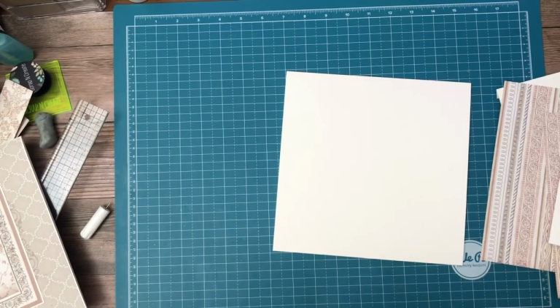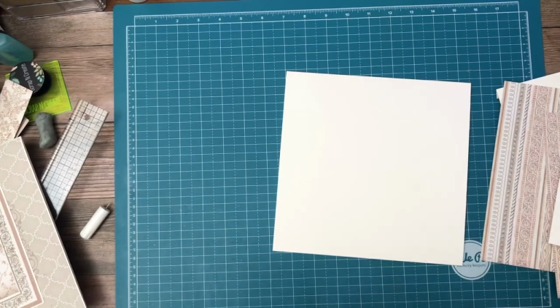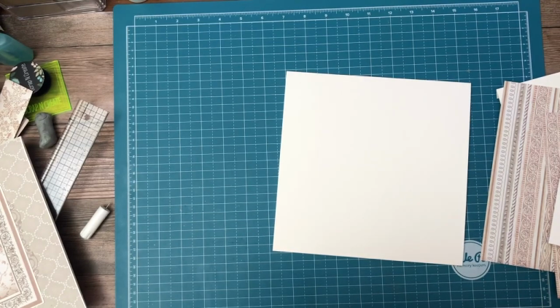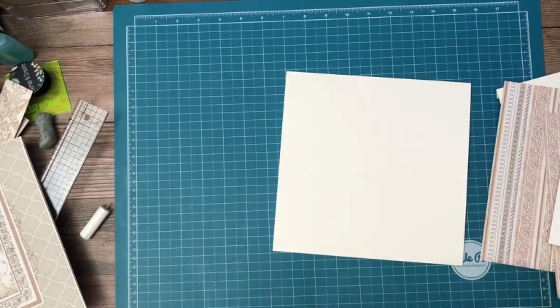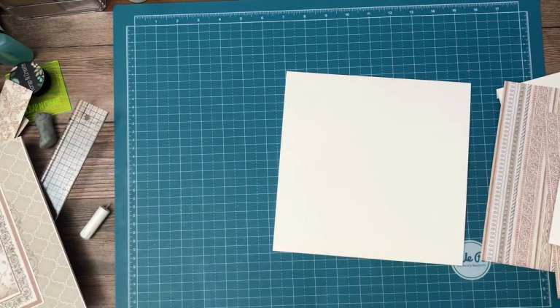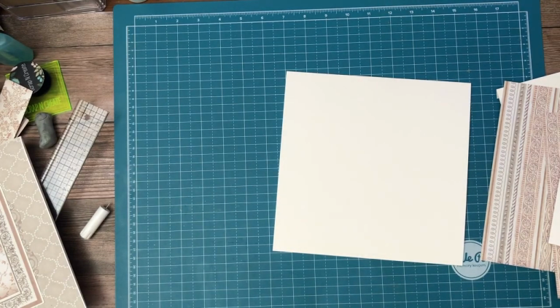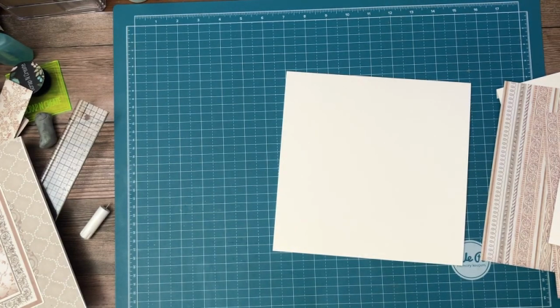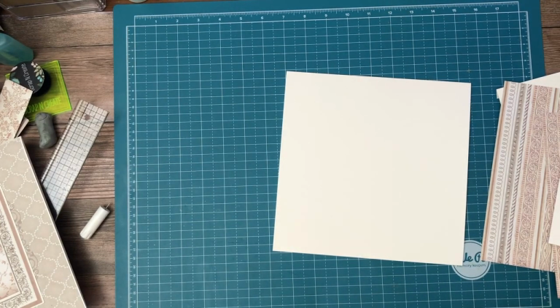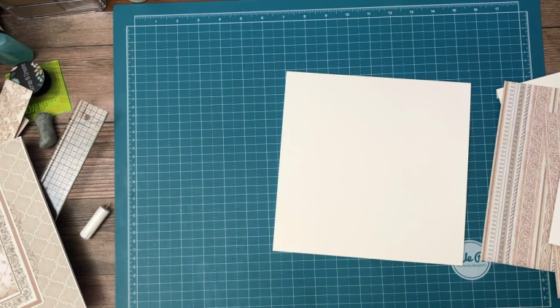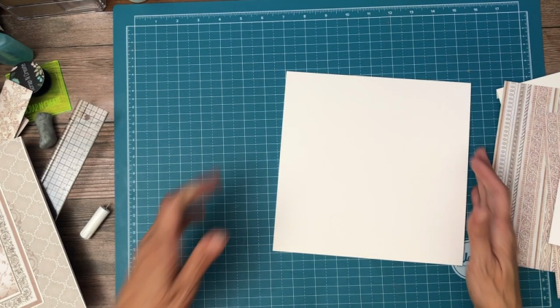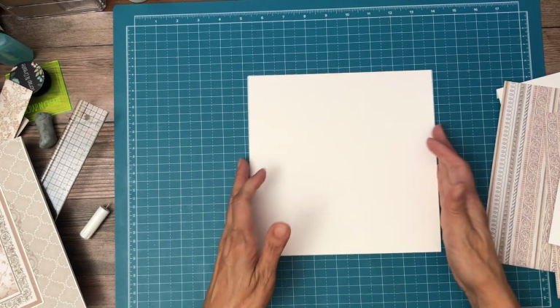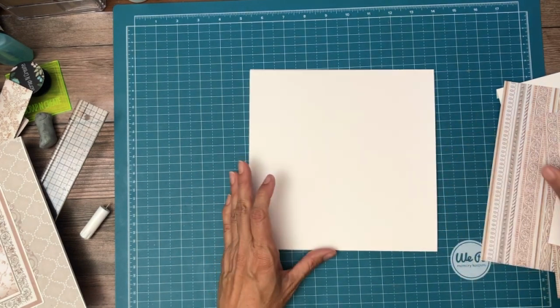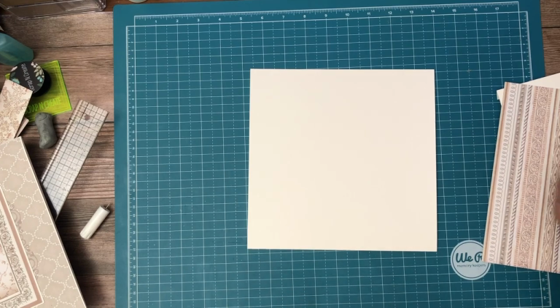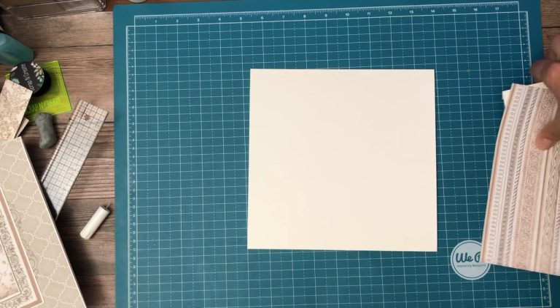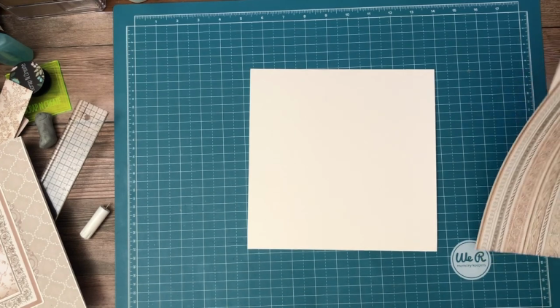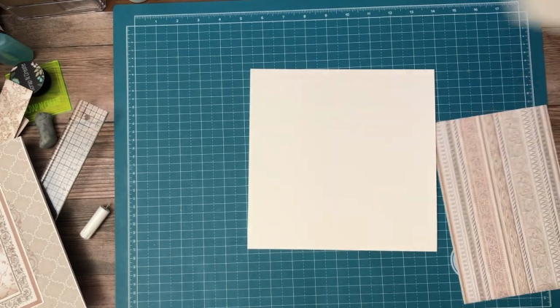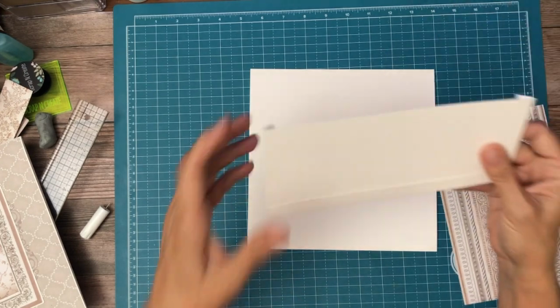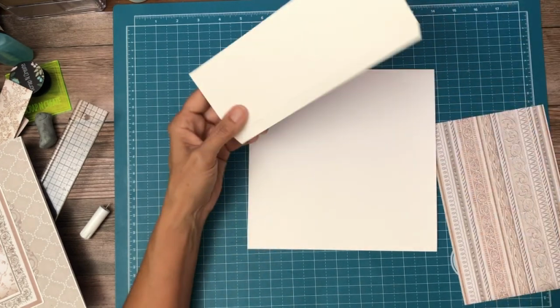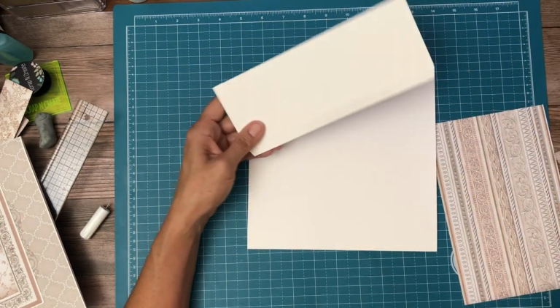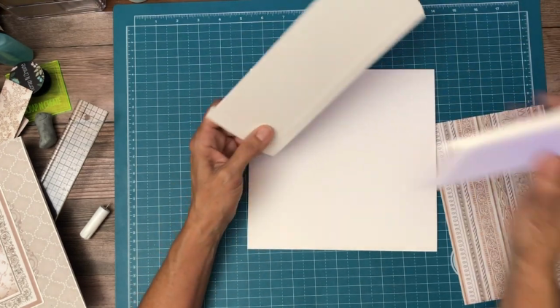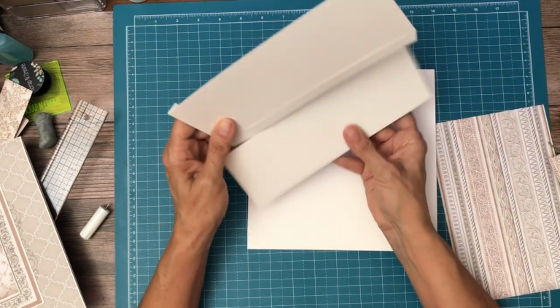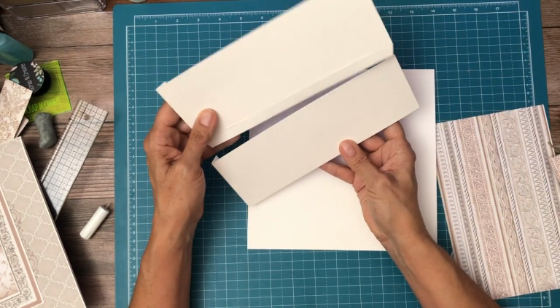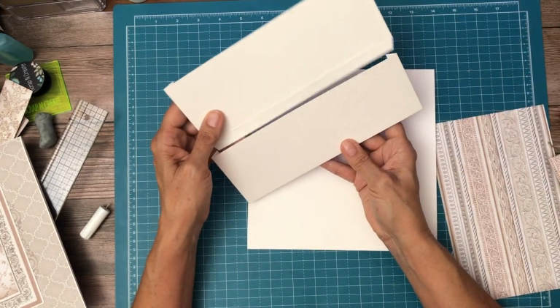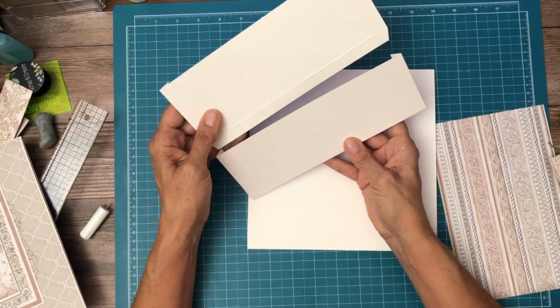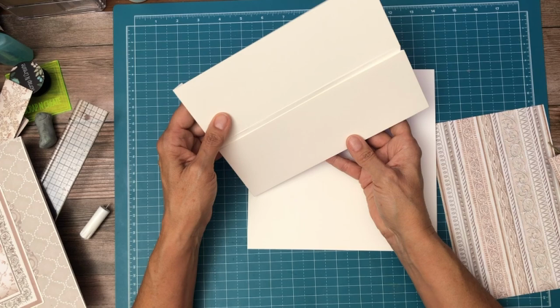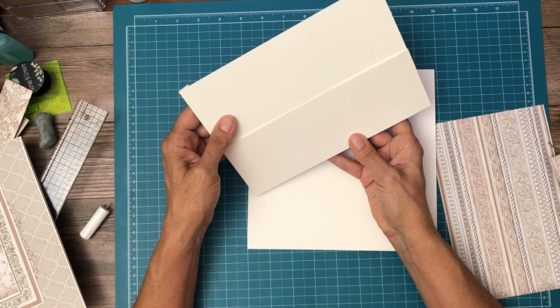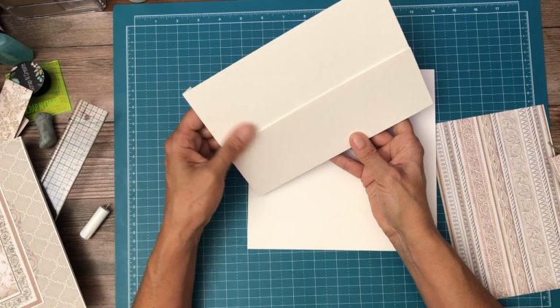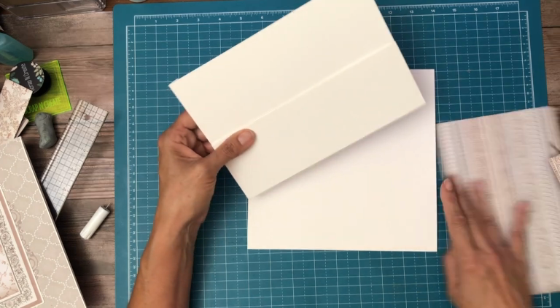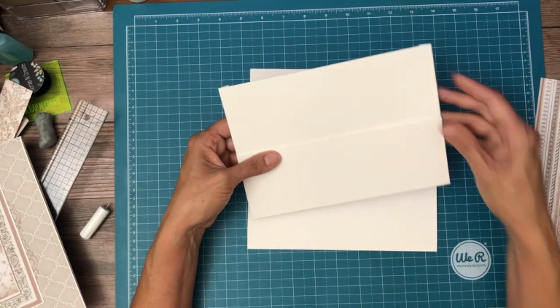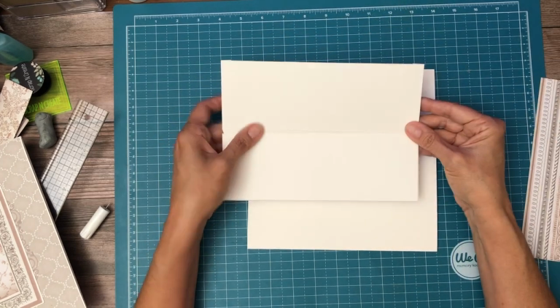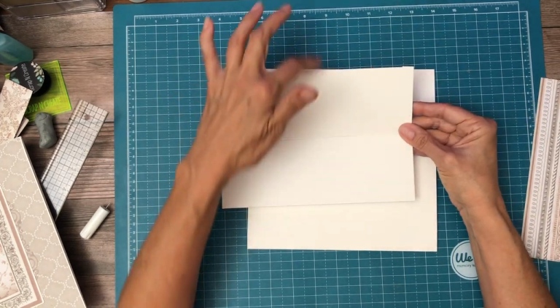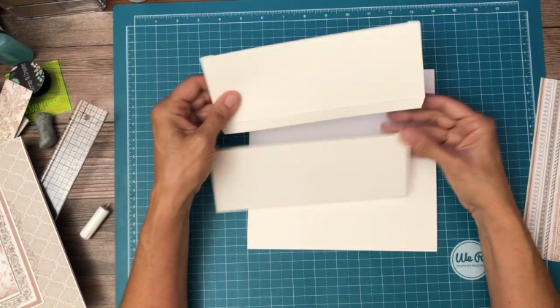Hey everyone, it's Daphne from Scrap and Create and we're working on page seven. This is going to be a double pocket page and I'm going to have this slide inside like so to create a stack.